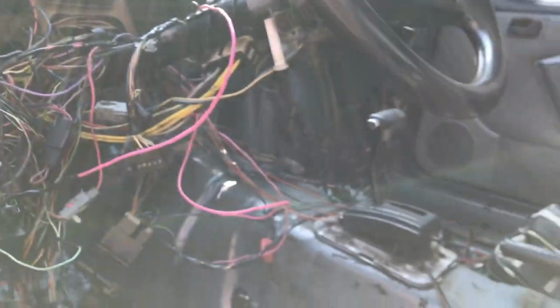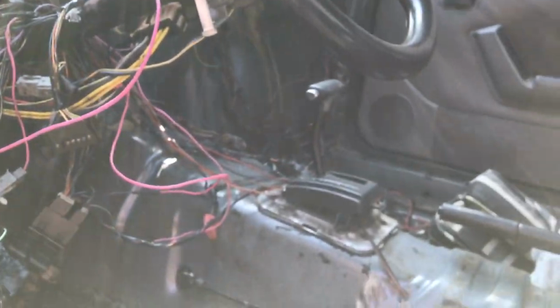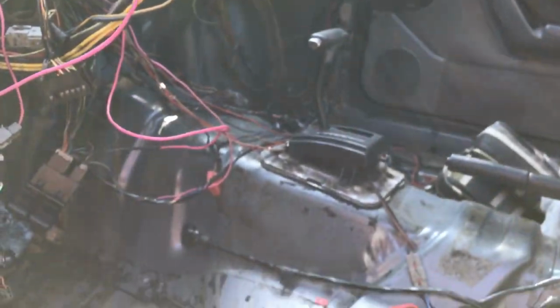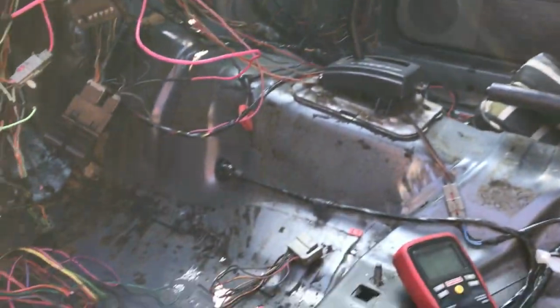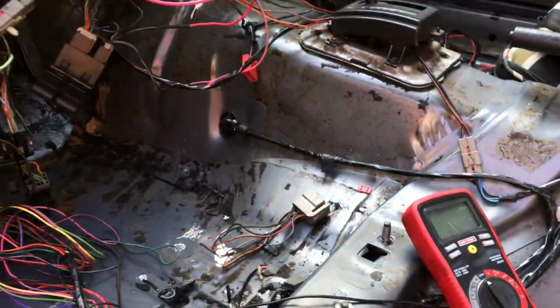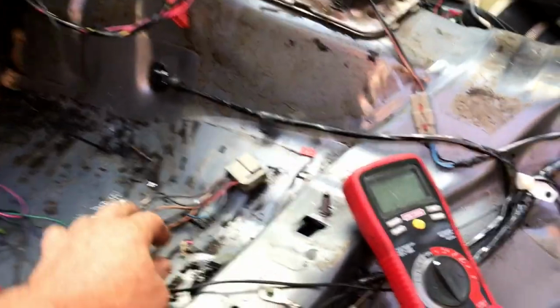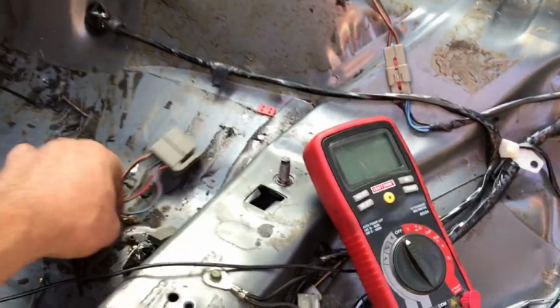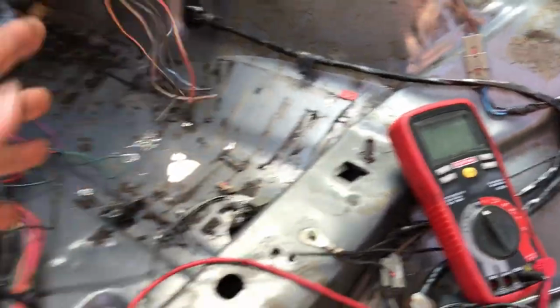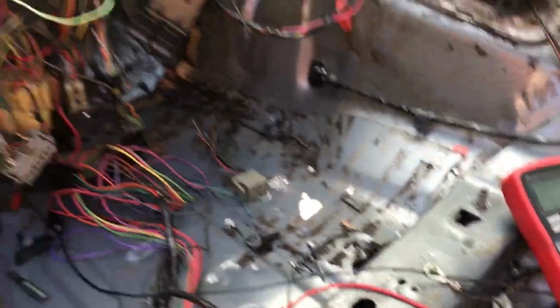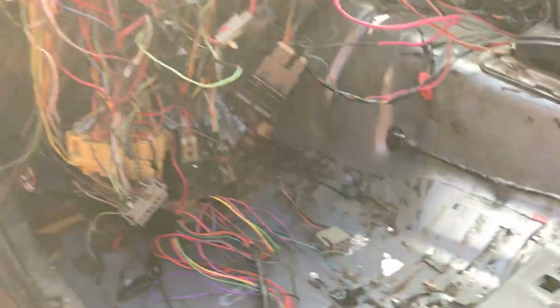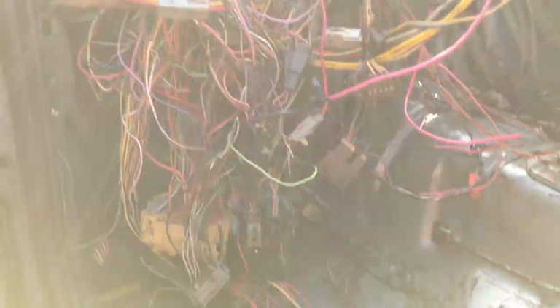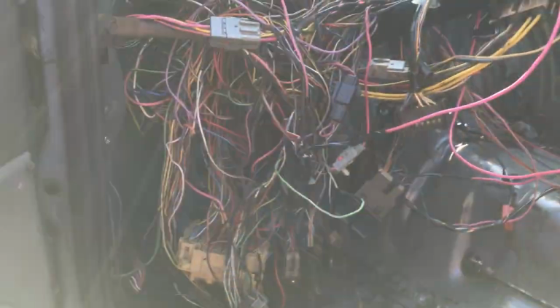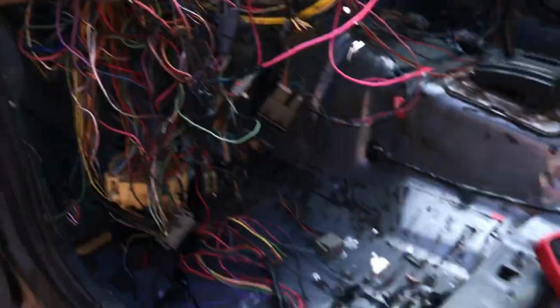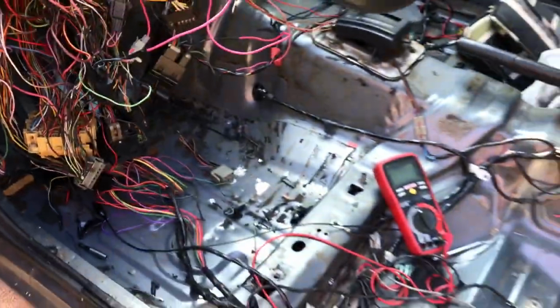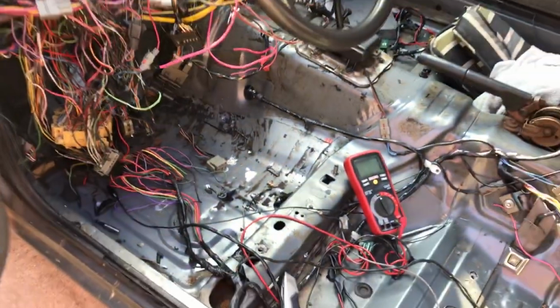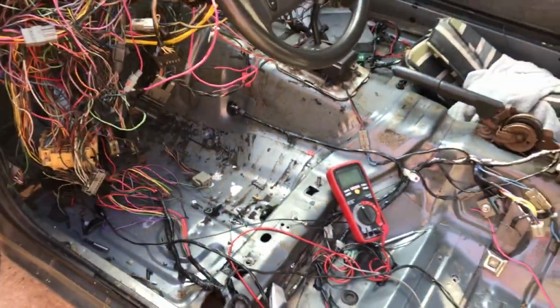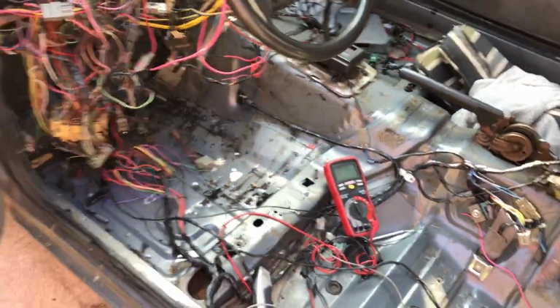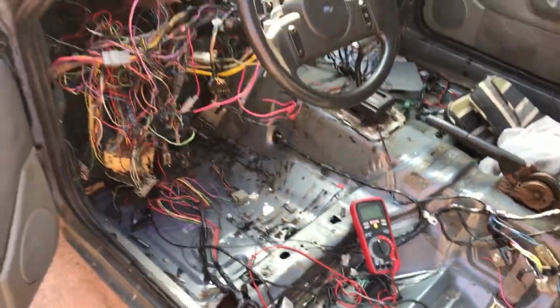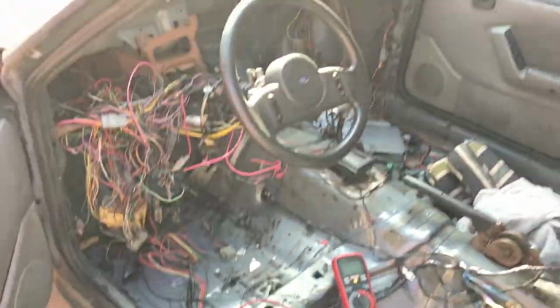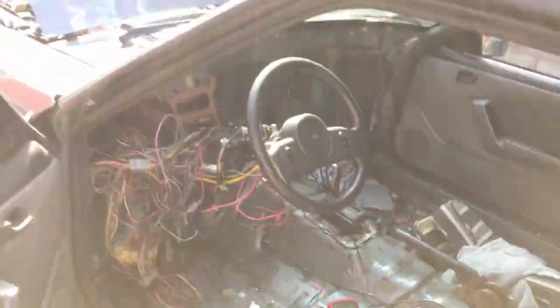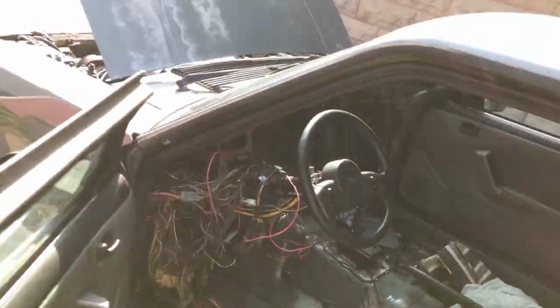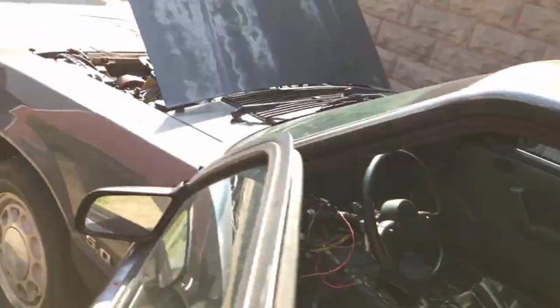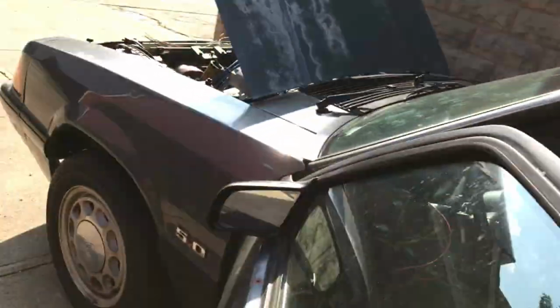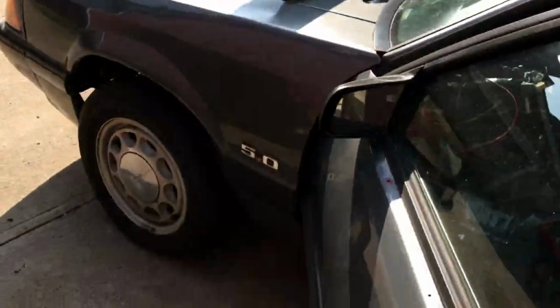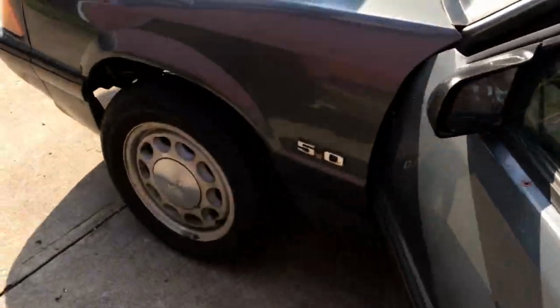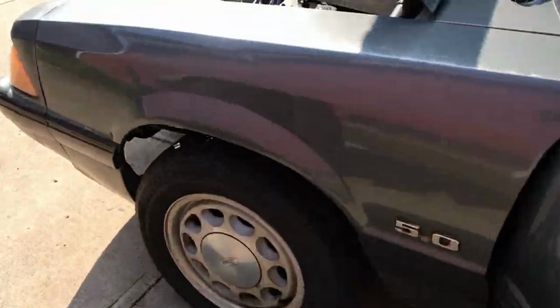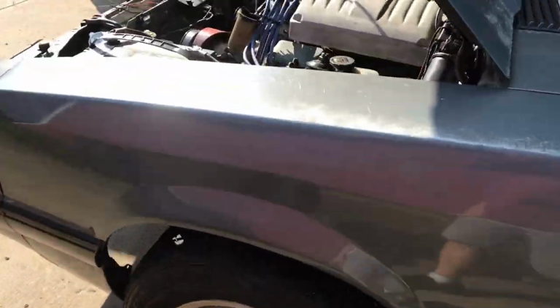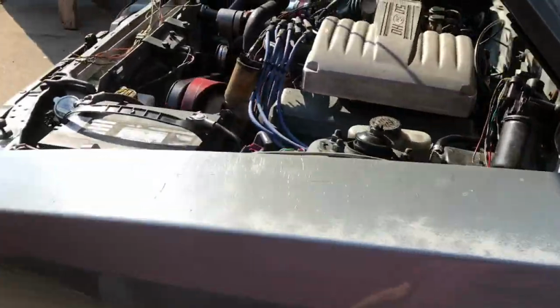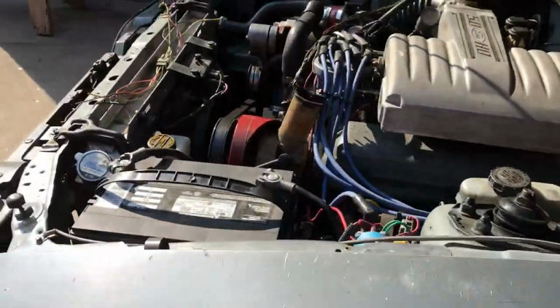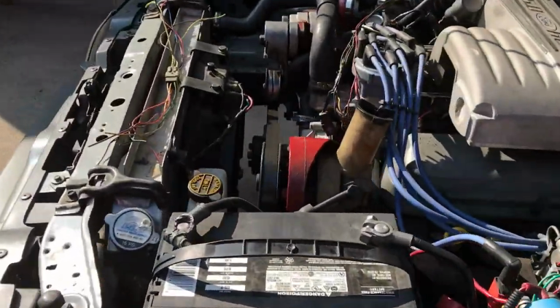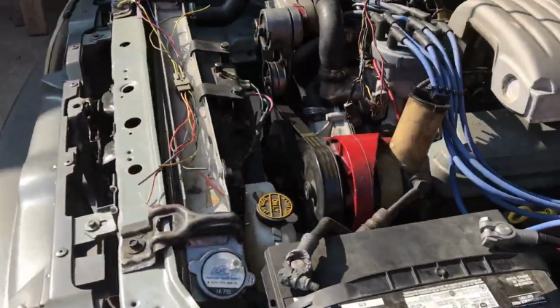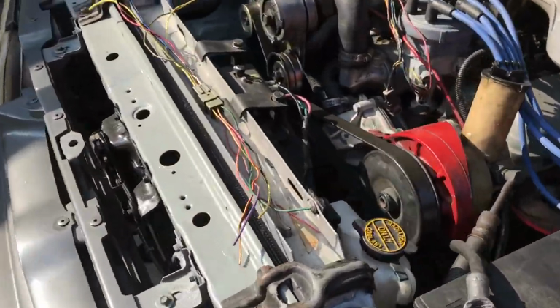Just got to put it all back together and a little bit more wiring on it, but it's all coming together. I'm going to take a break.